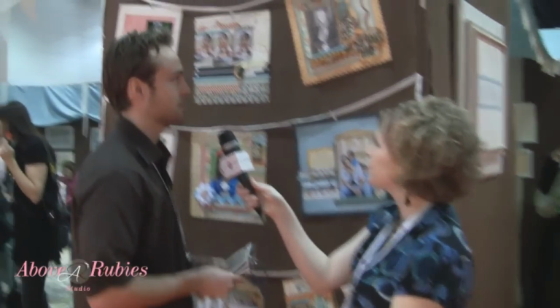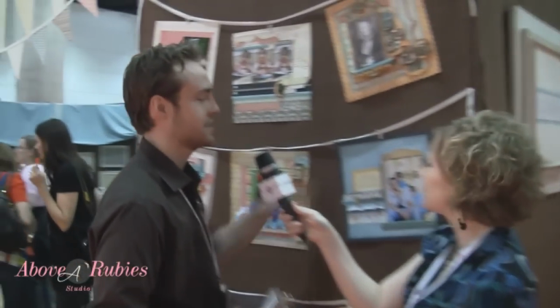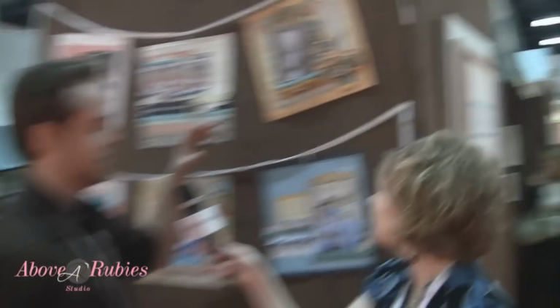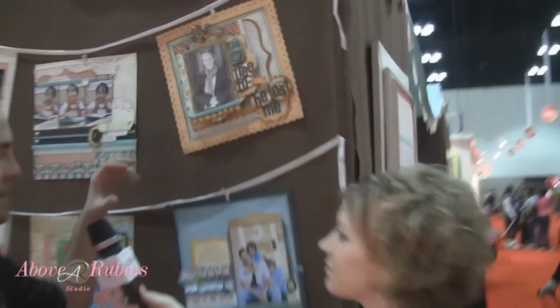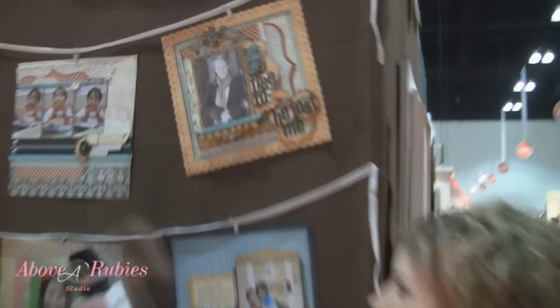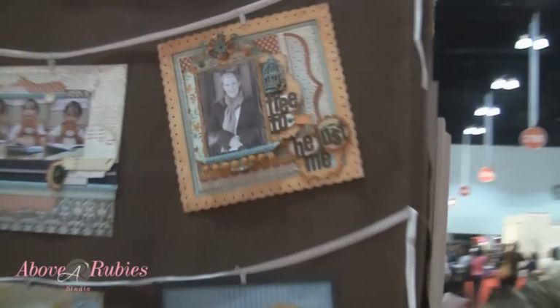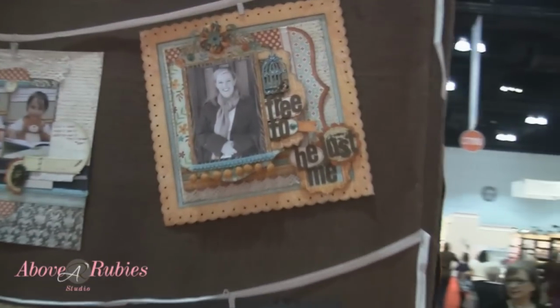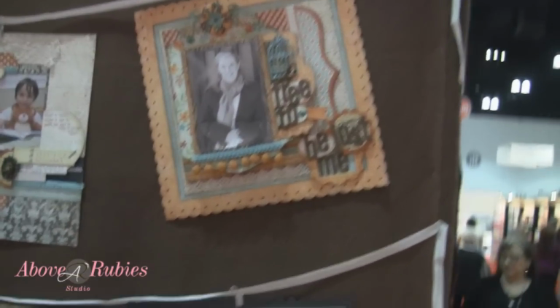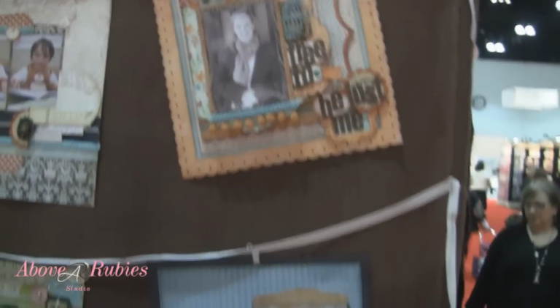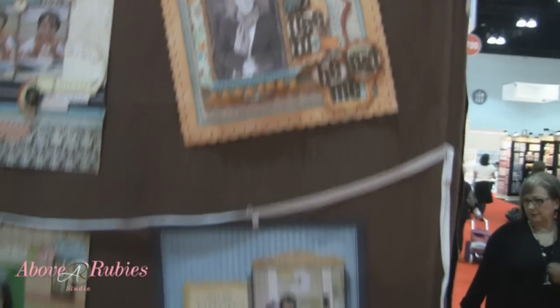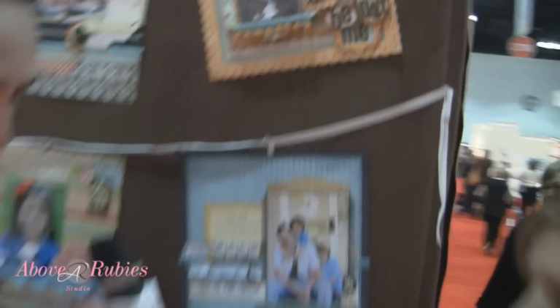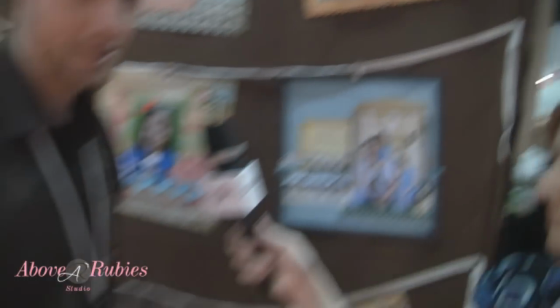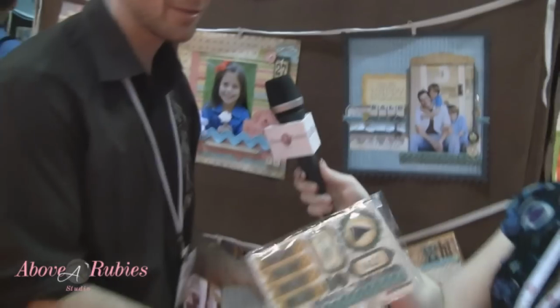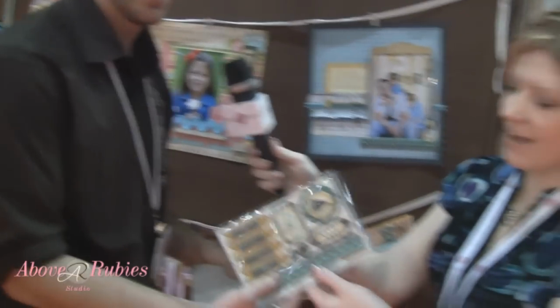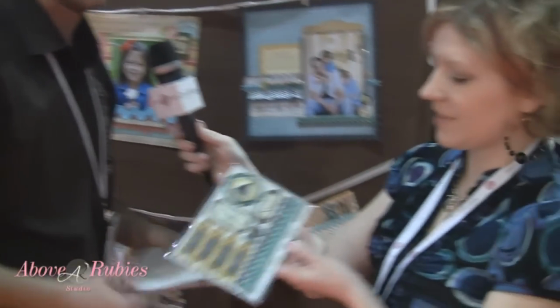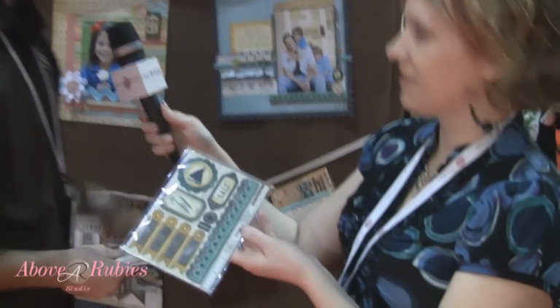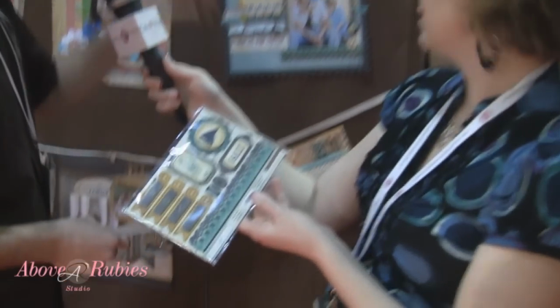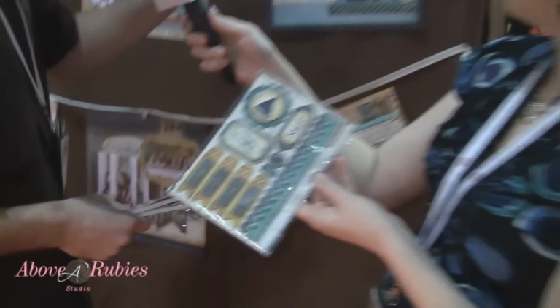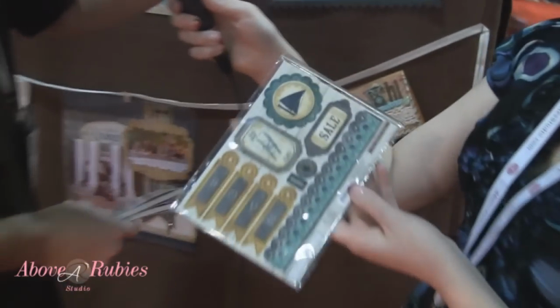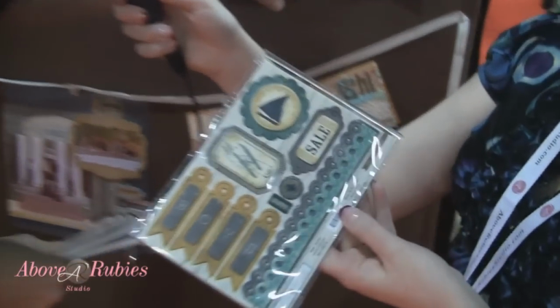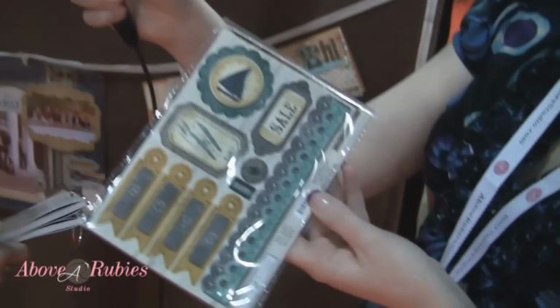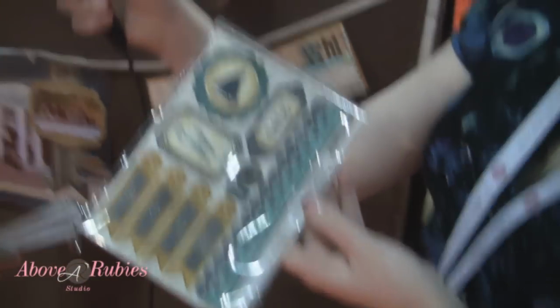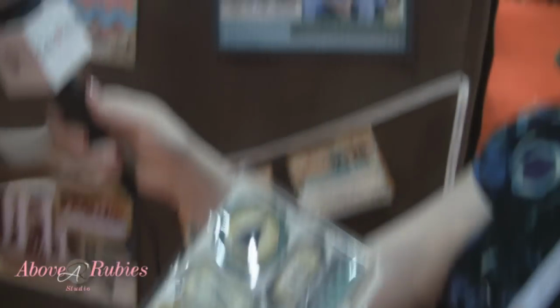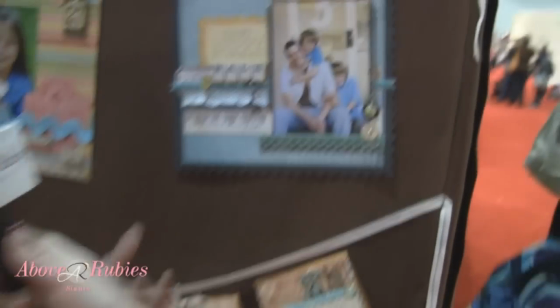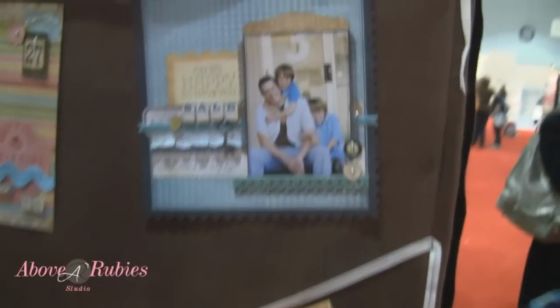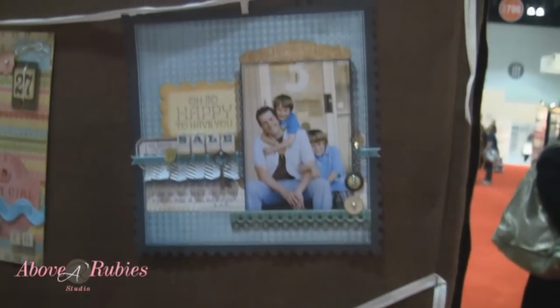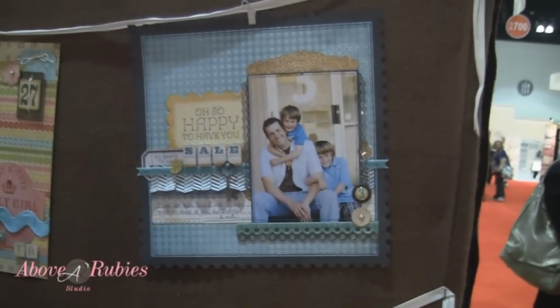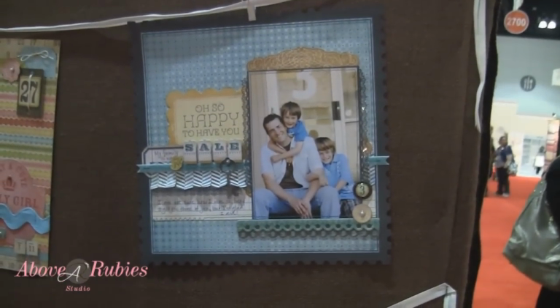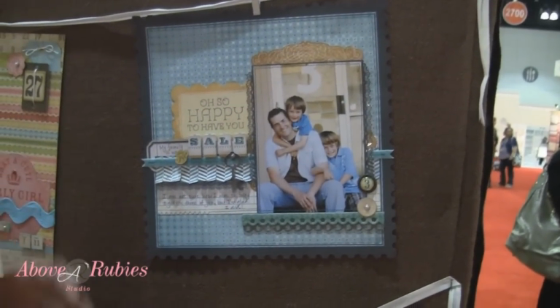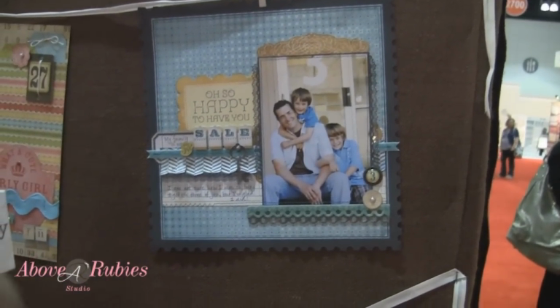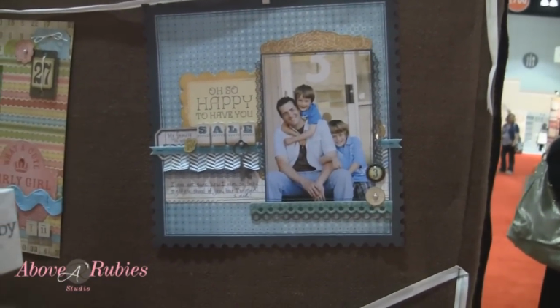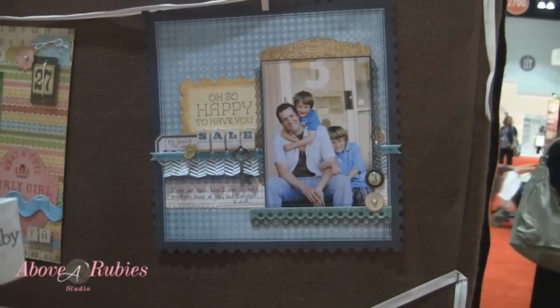Some of the things they're featuring here is layered chipboard. I have some of it right here — Megan can hold it up for you. Our designer has used that here, as you can see, and it's something that's very popular. It's new to scrapbooking, layered chipboard, but it's new to My Mind's Eye as well.